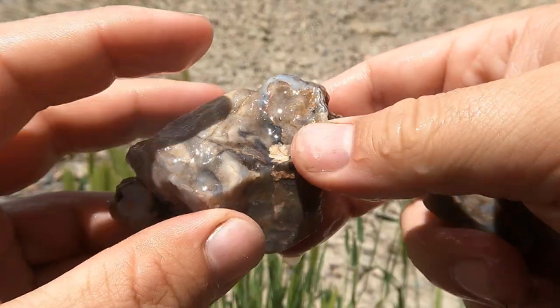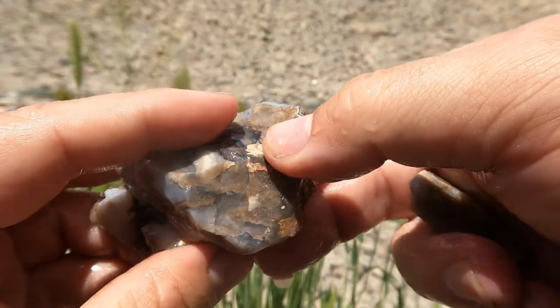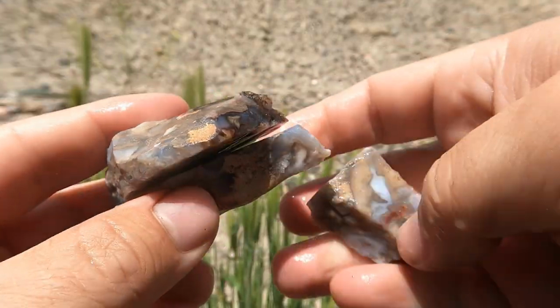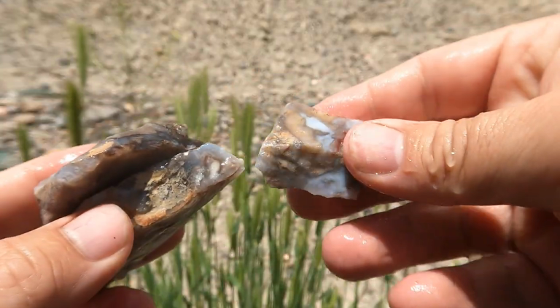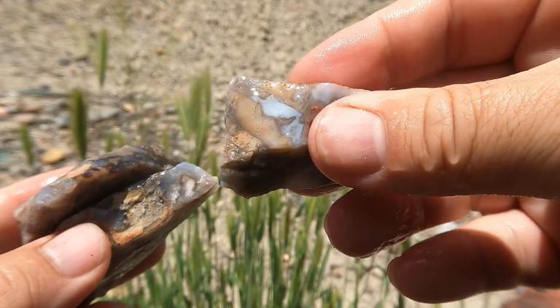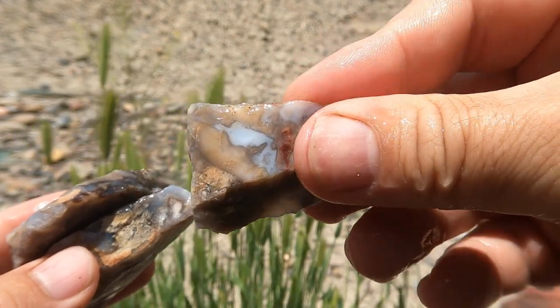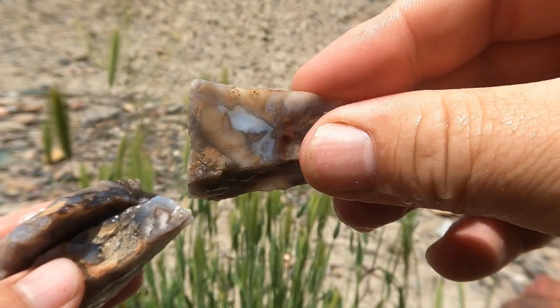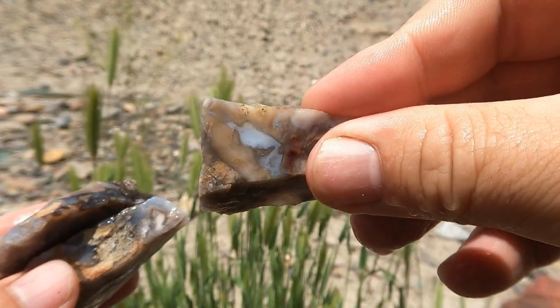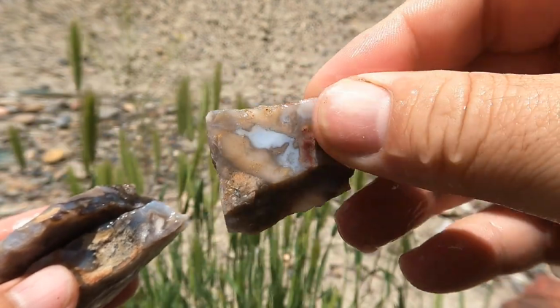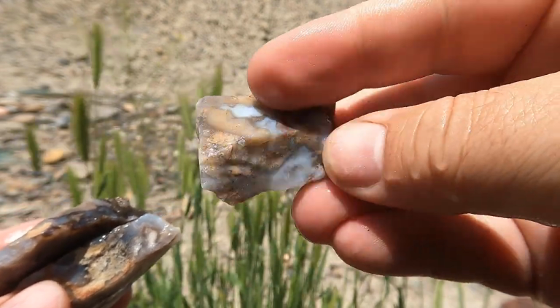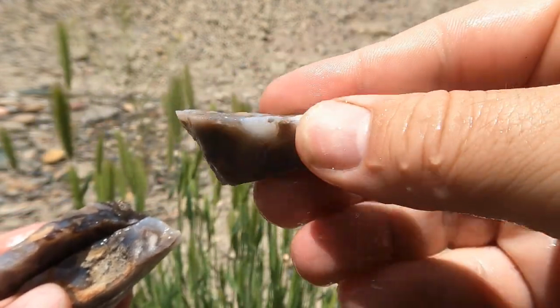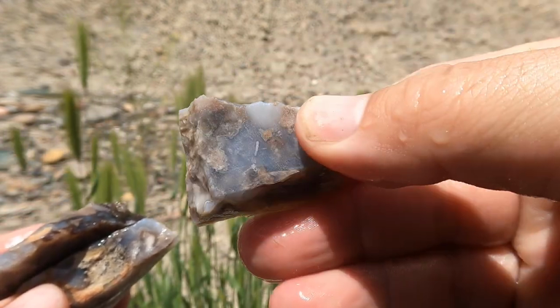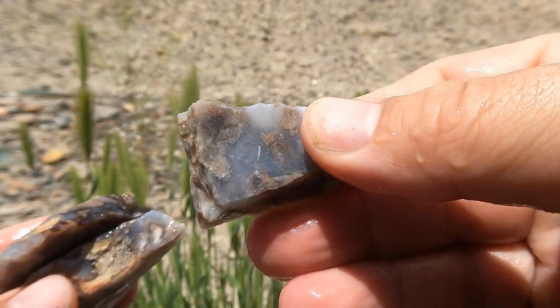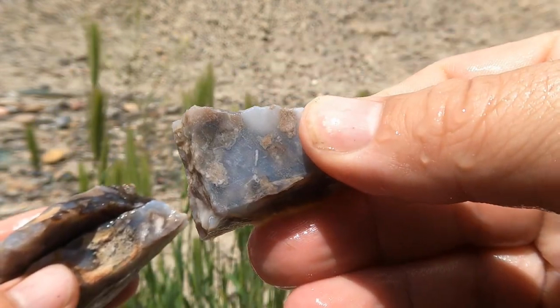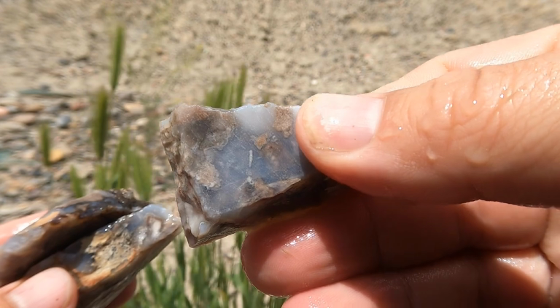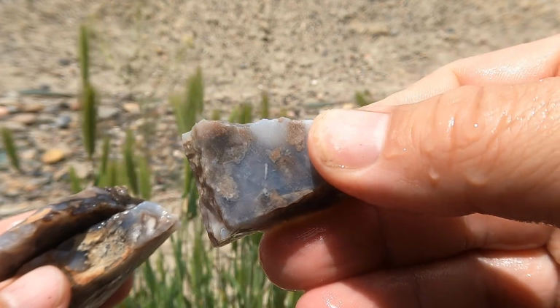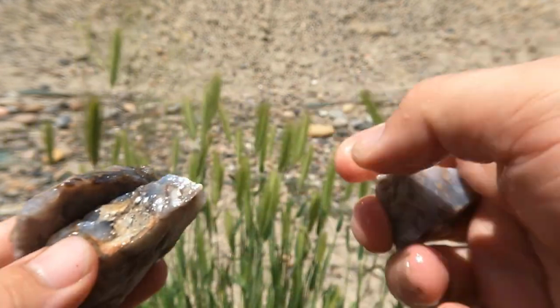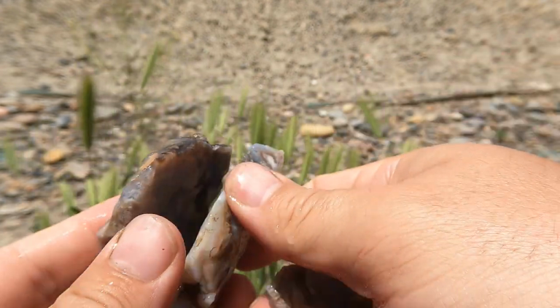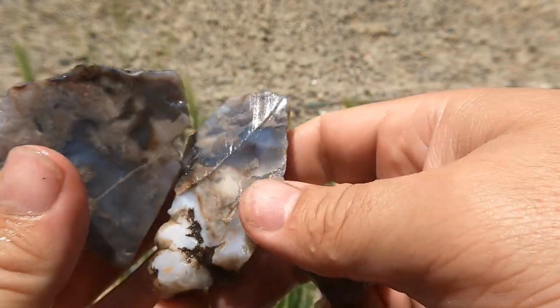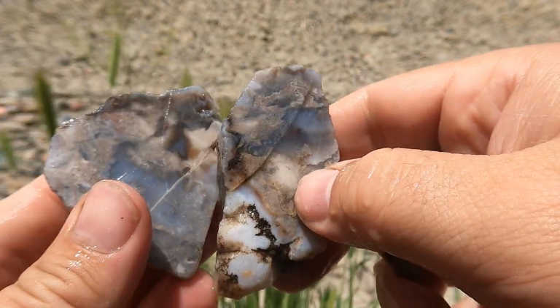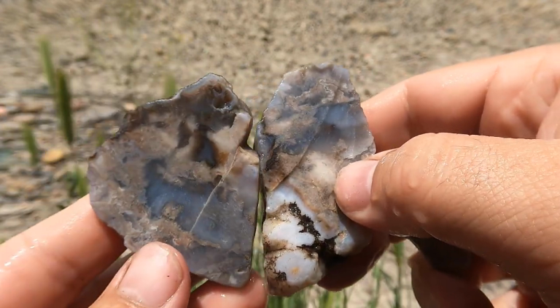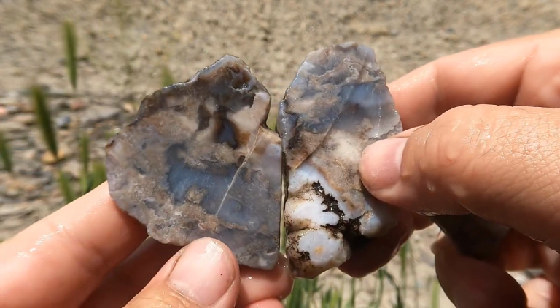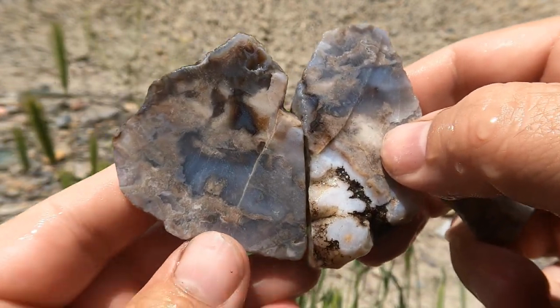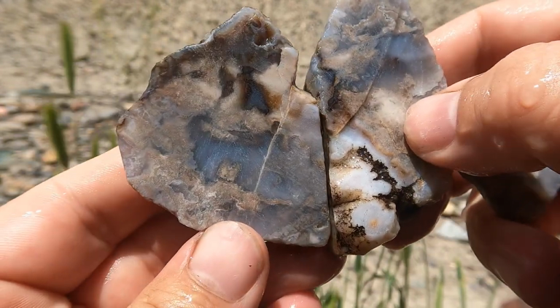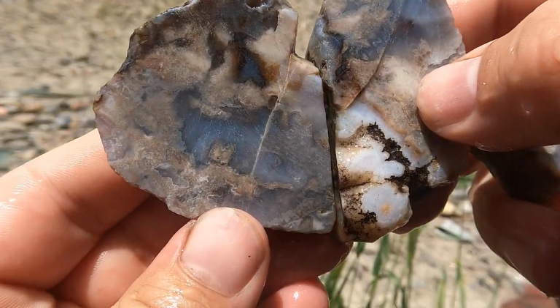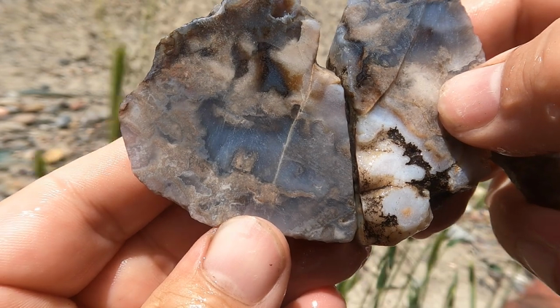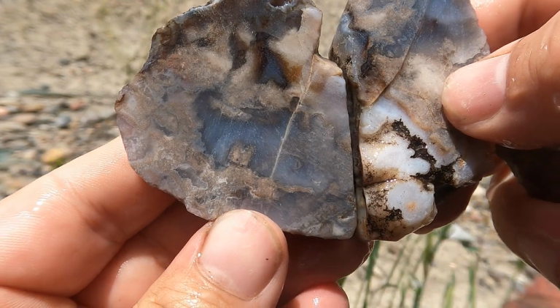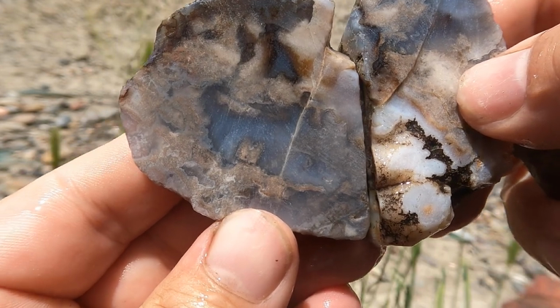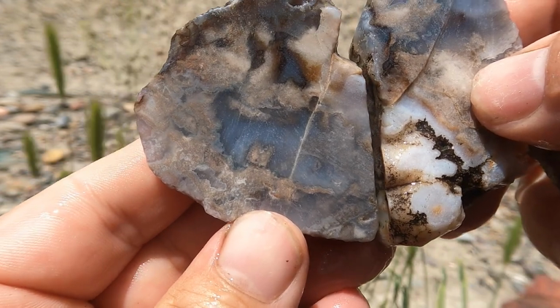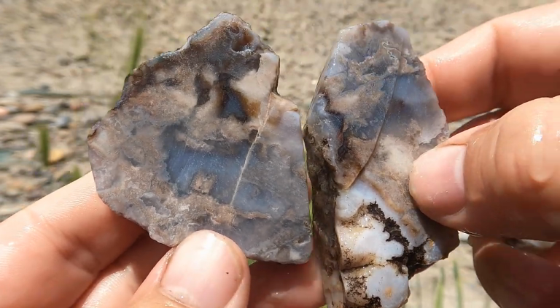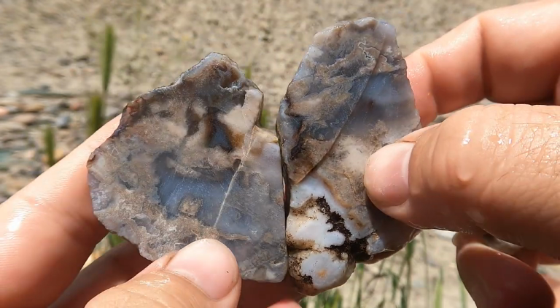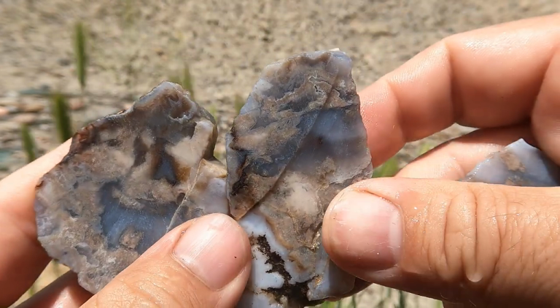Here's another agate that was just lying around. This piece broke off — let's take a look at that one first. And here's the main piece. This is actually a really nice one — that's really cool.